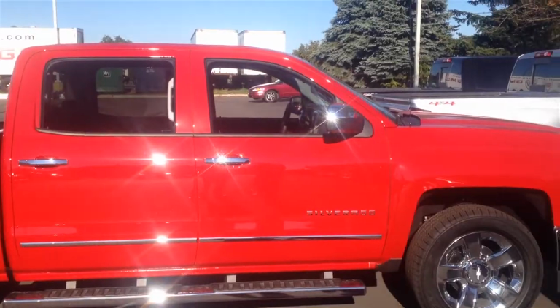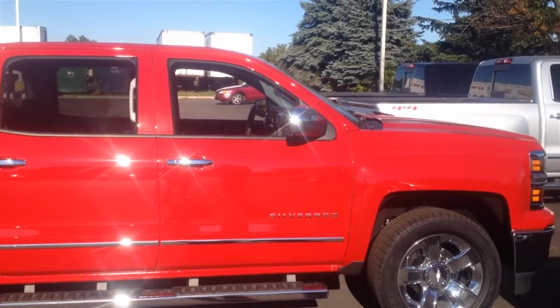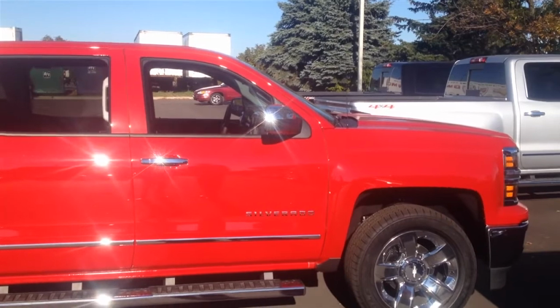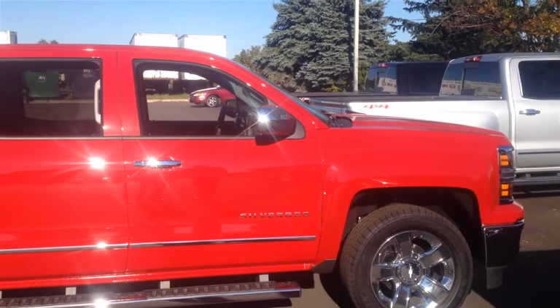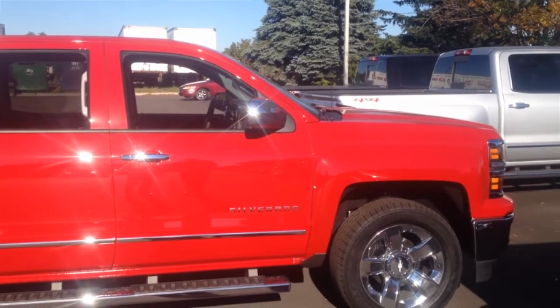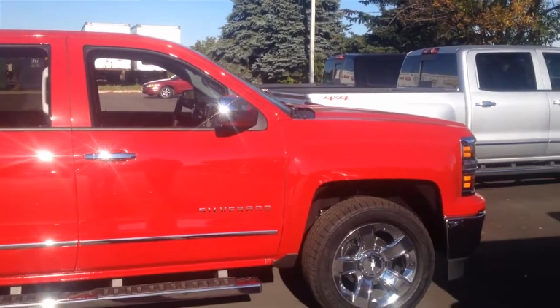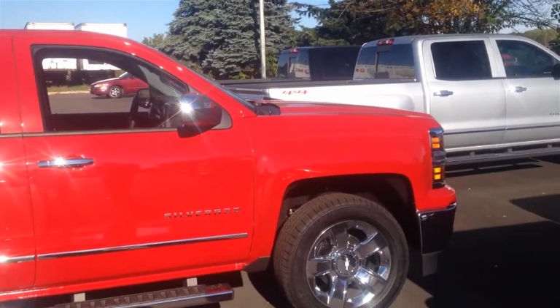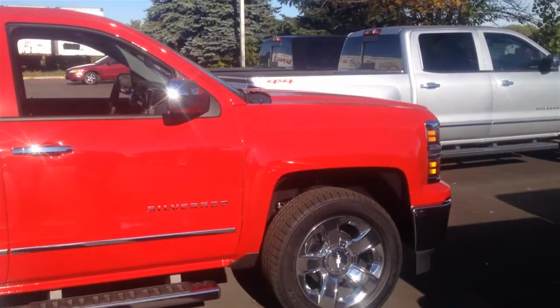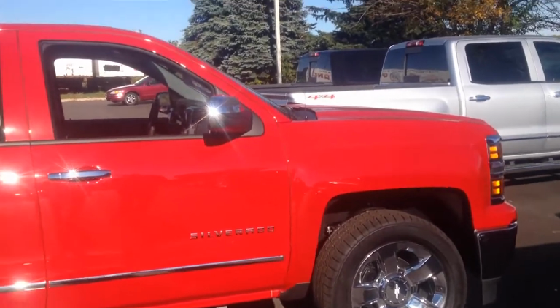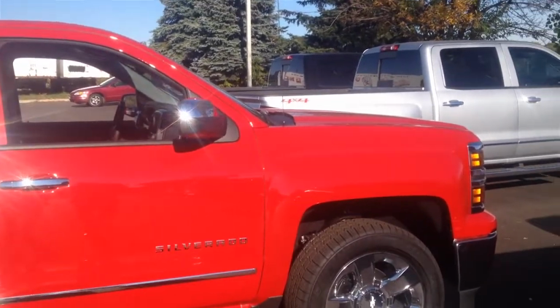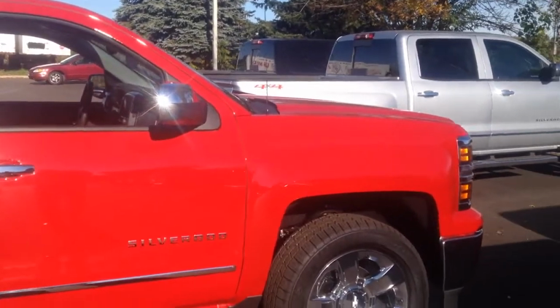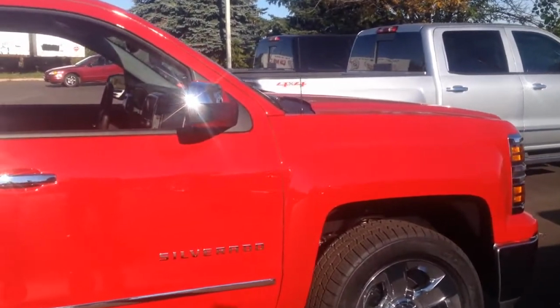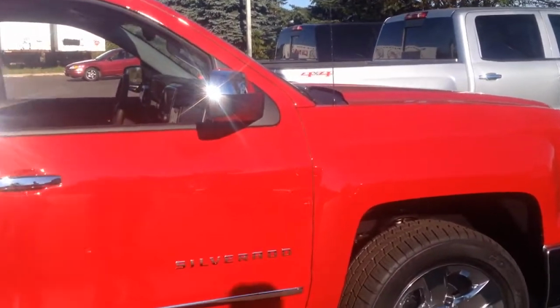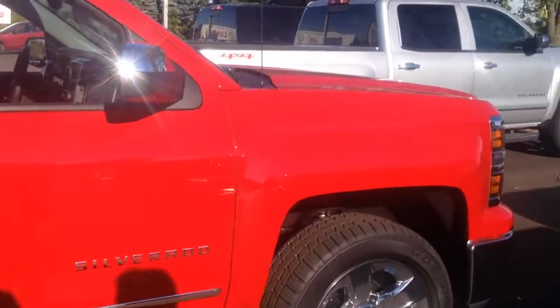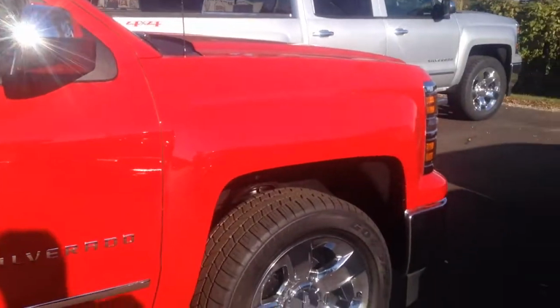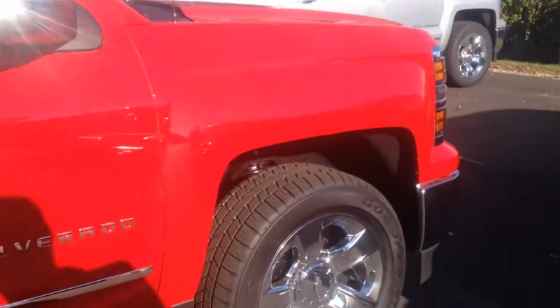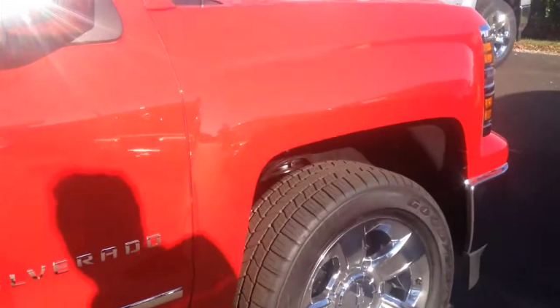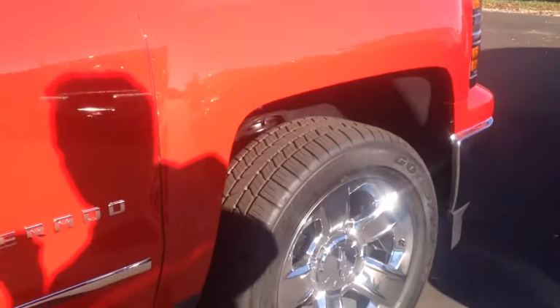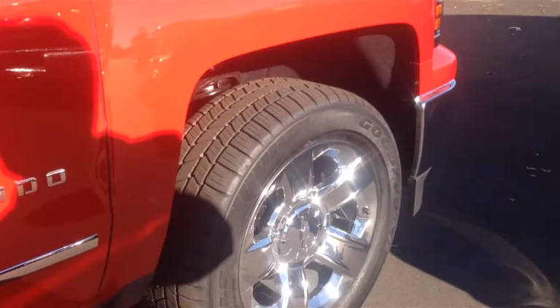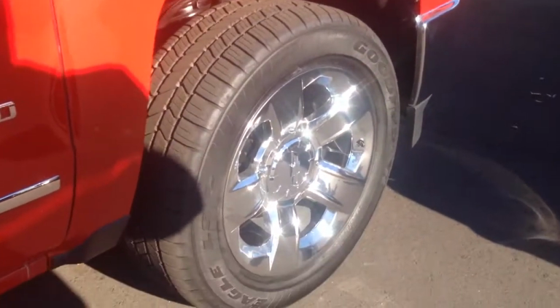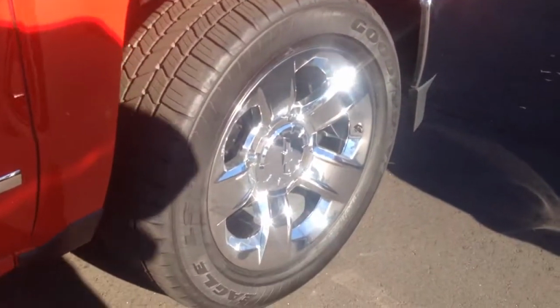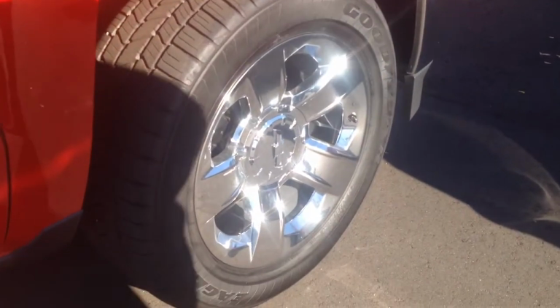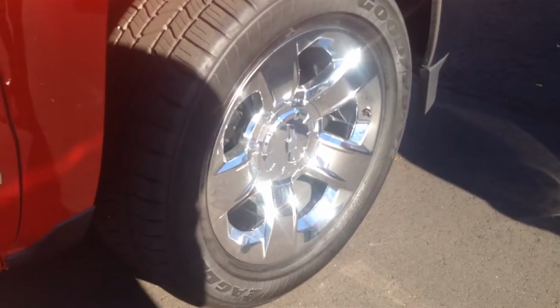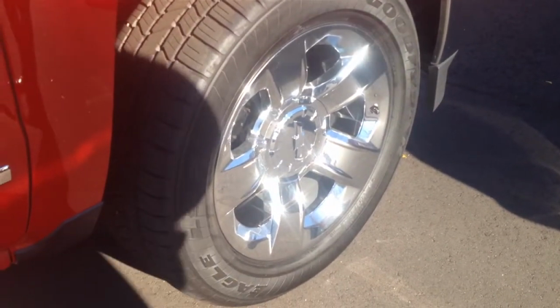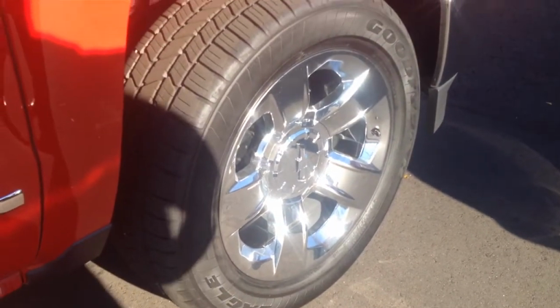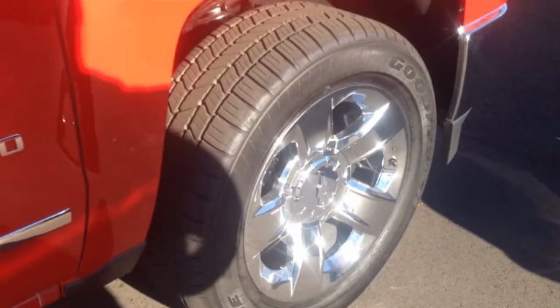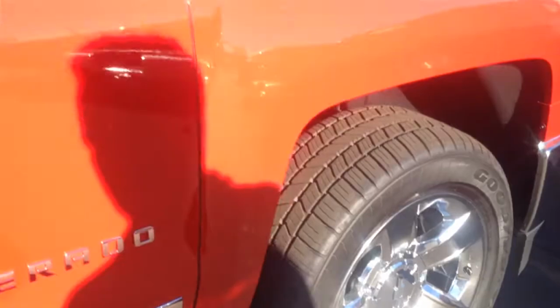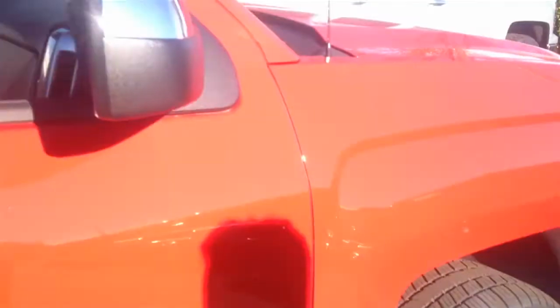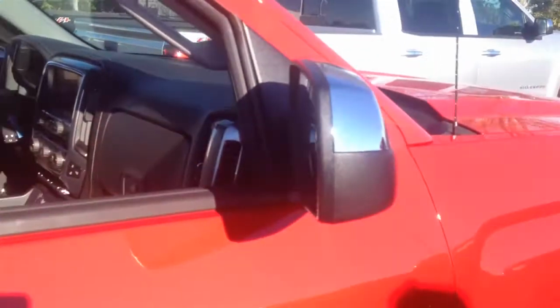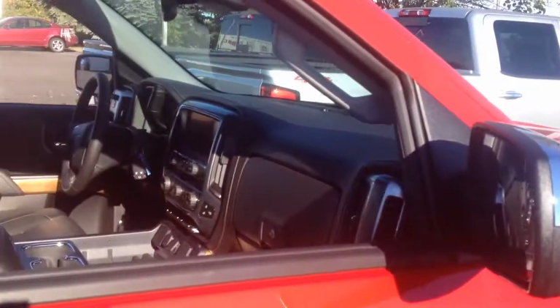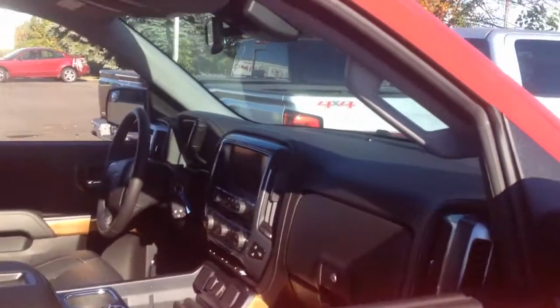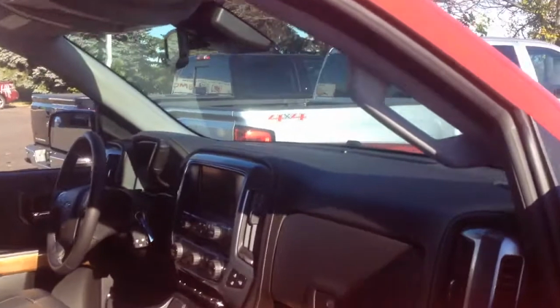What GM did is they came out with three brand new powertrains. You've got a 4.3 liter V6, a 5.3 liter V8, and a 6.2 liter V8 — all with active fuel management.